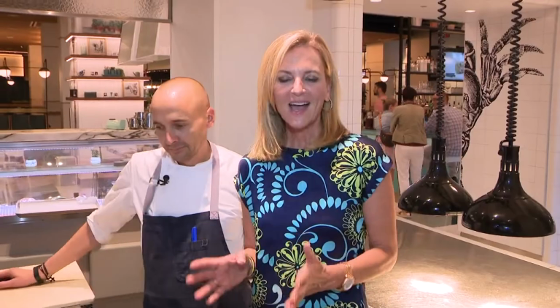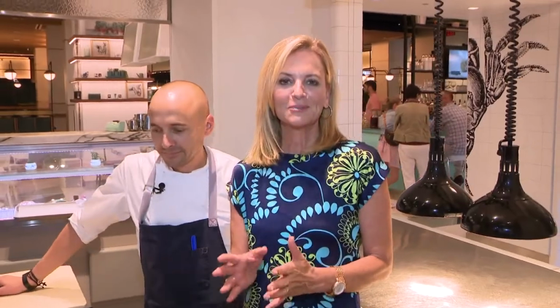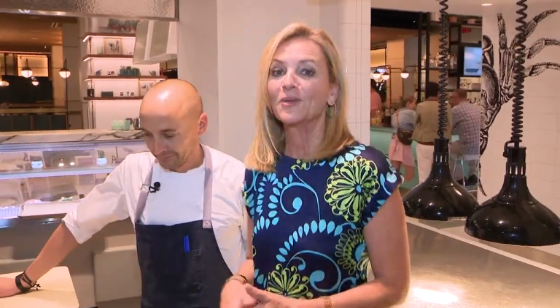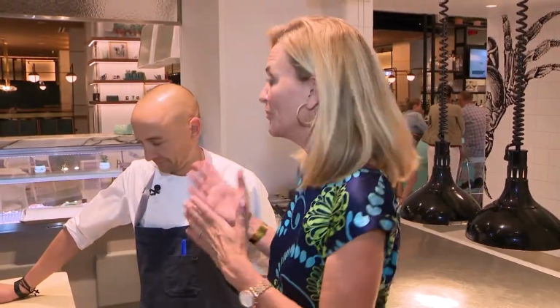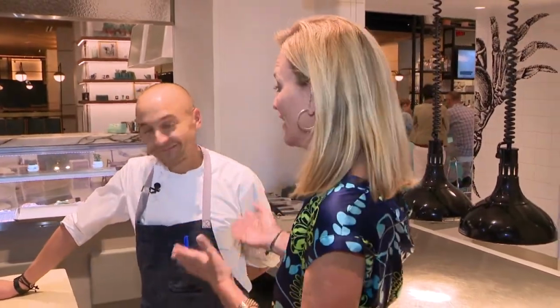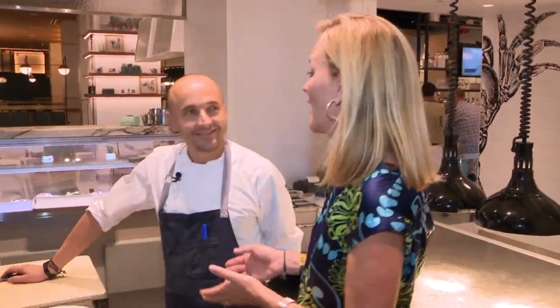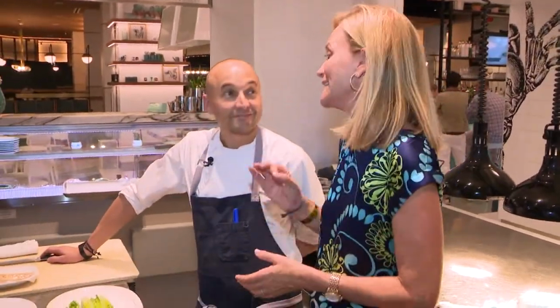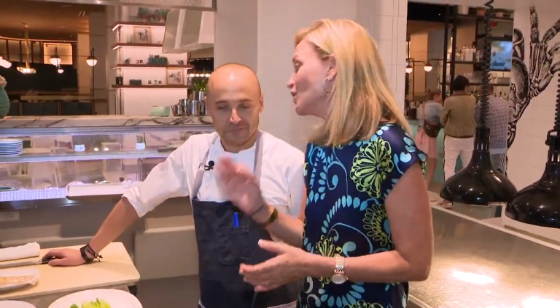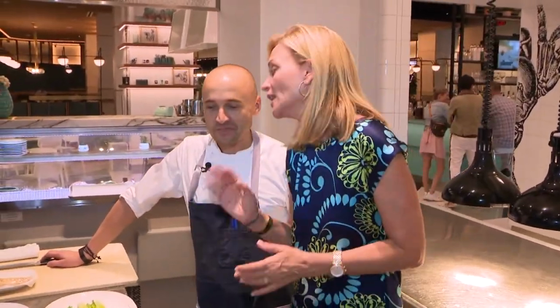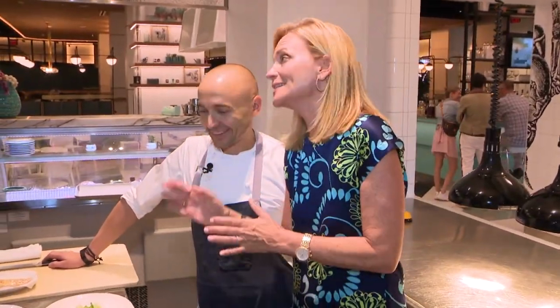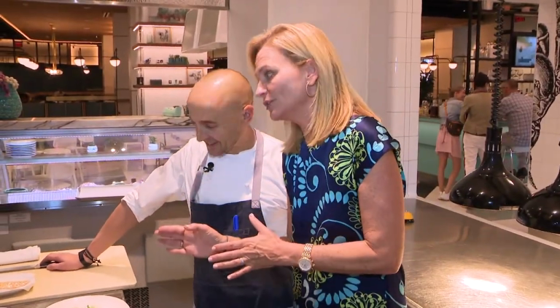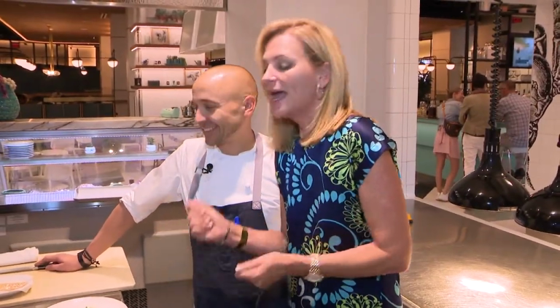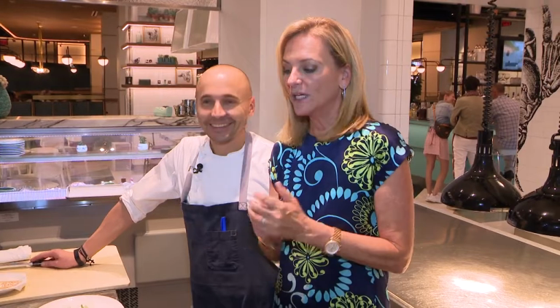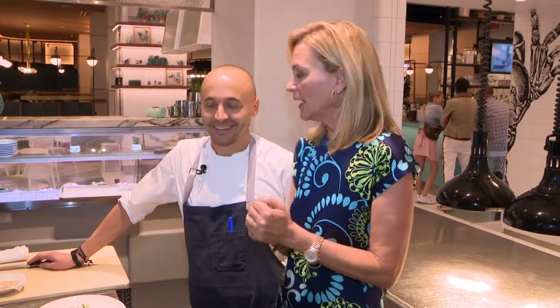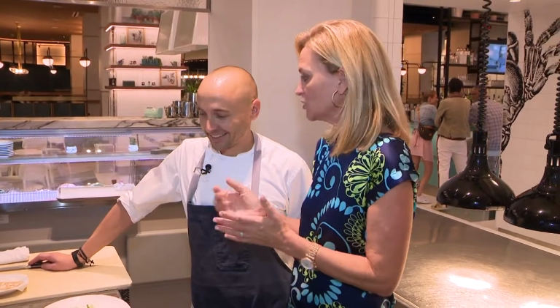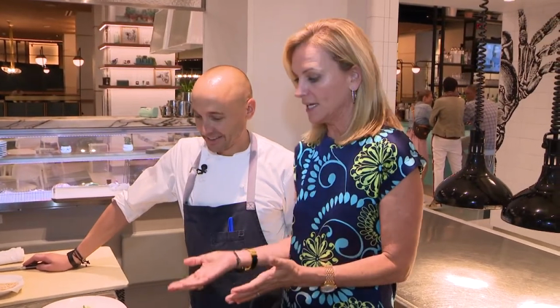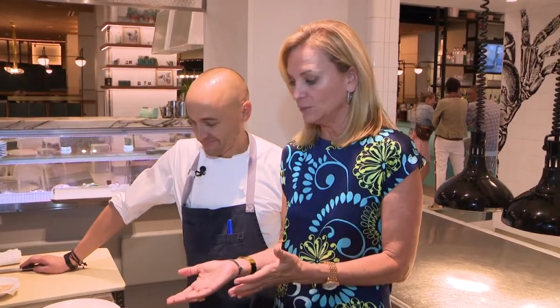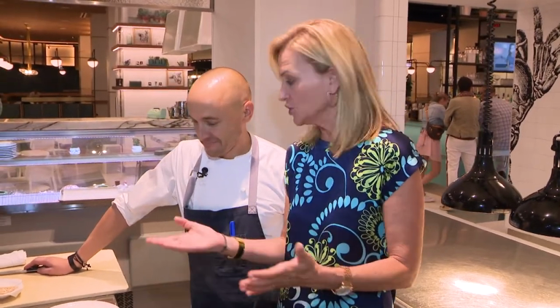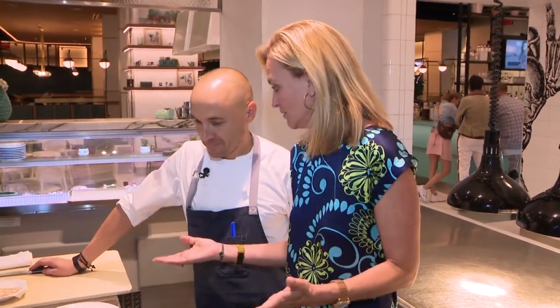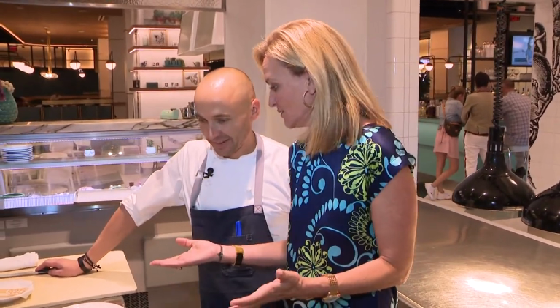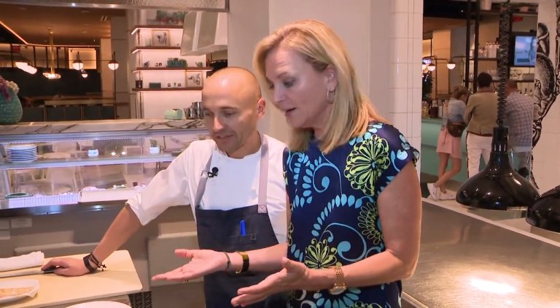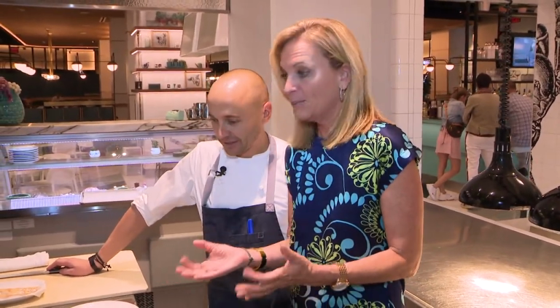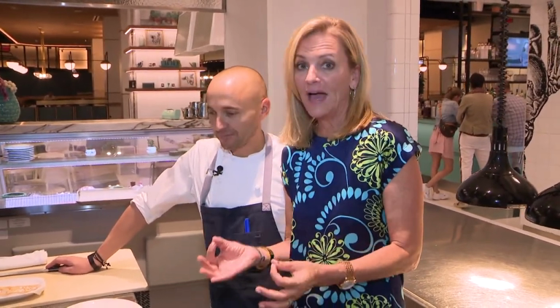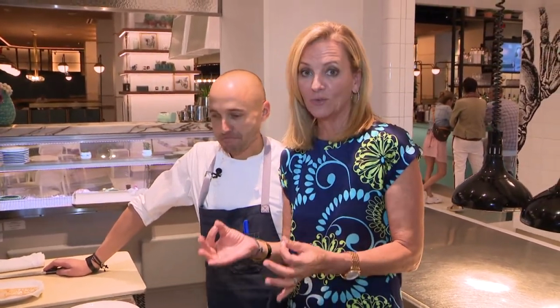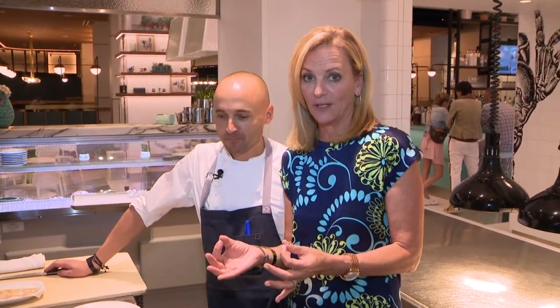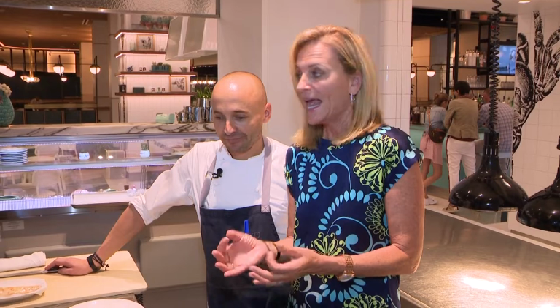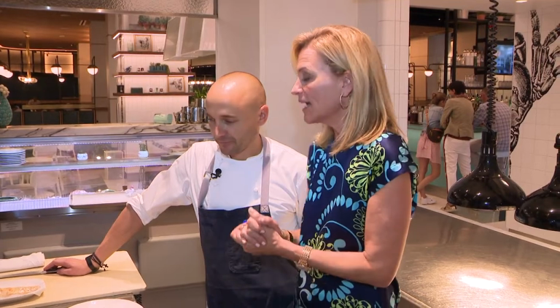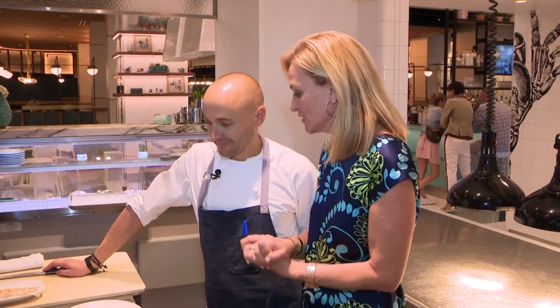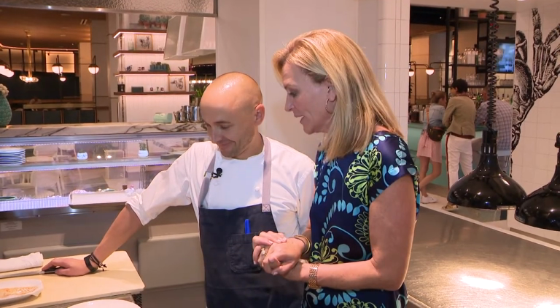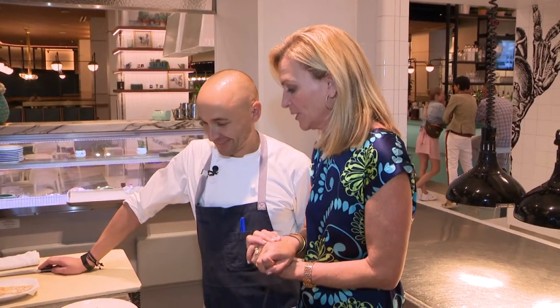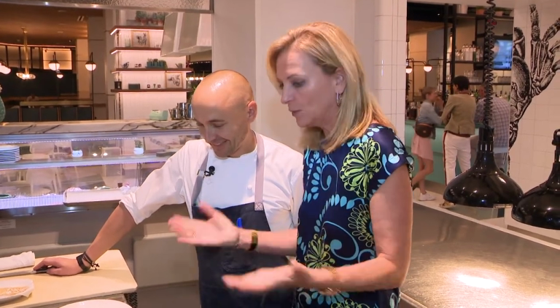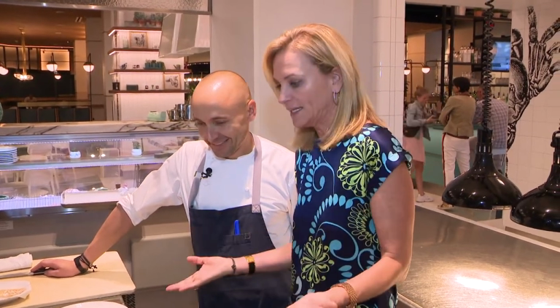I'm Lisa Petrello with Chef Pierre here at La Estacion. We're here at Miami Central Station where Virgin Trains are, but a fabulous restaurant. And it's time for our digital bite, Chef Pierre. And what are we making today?